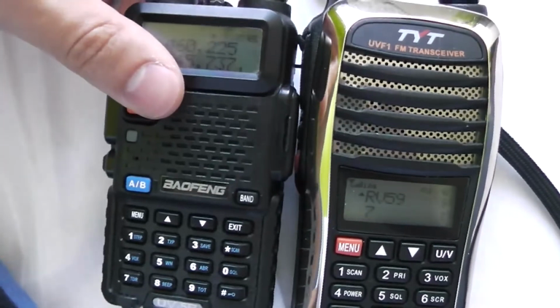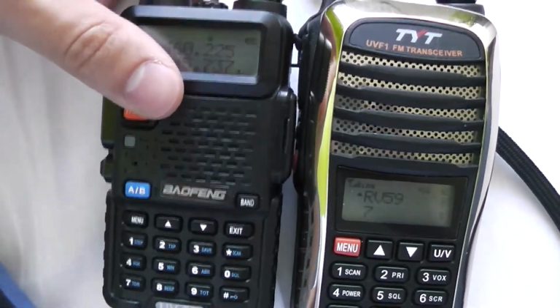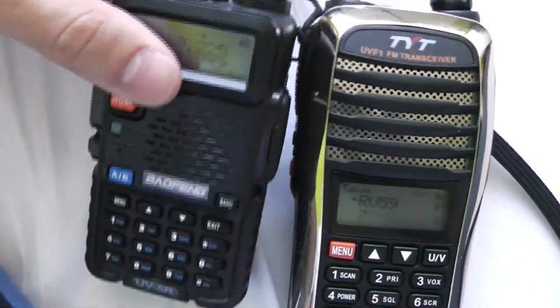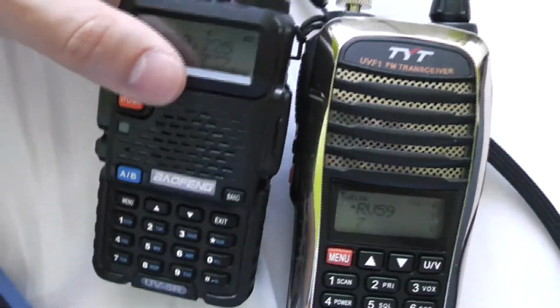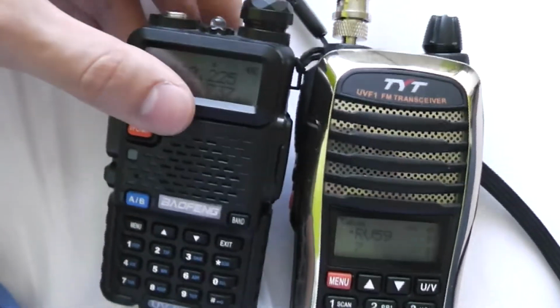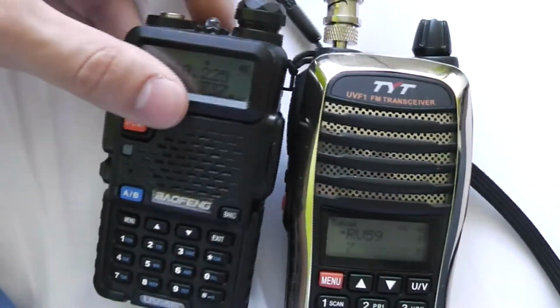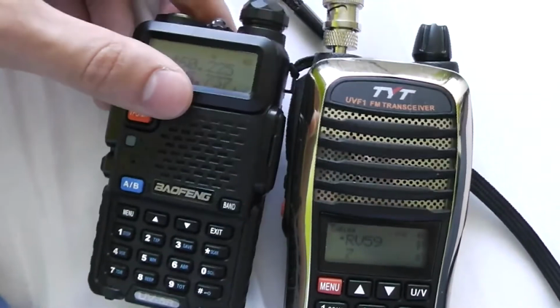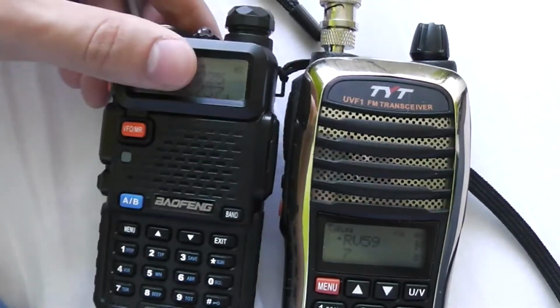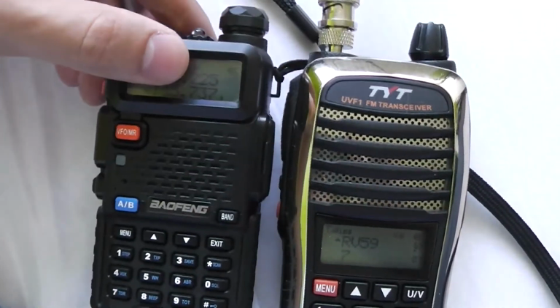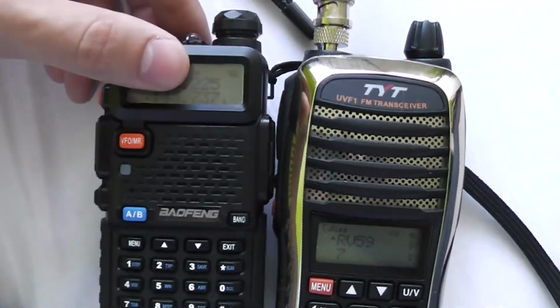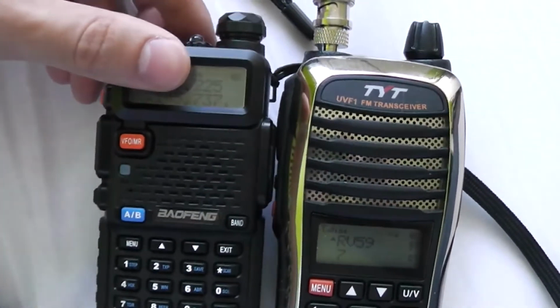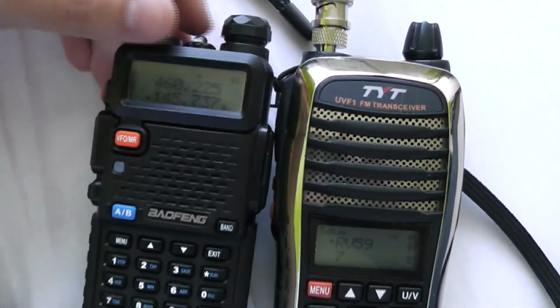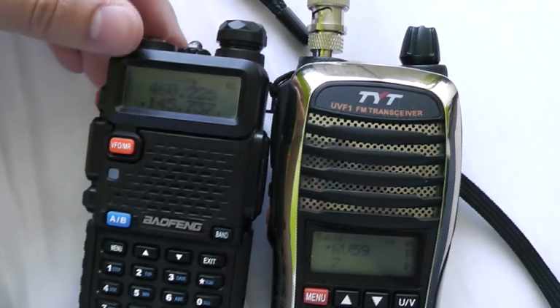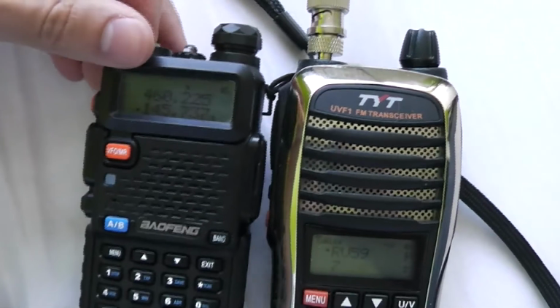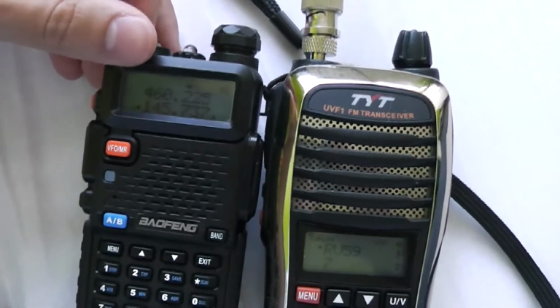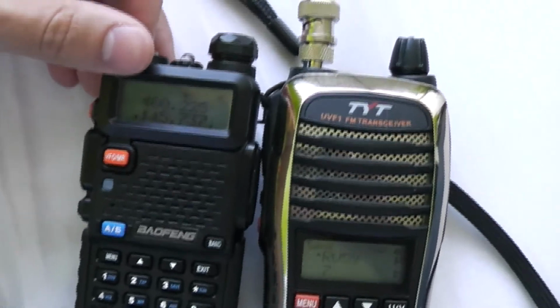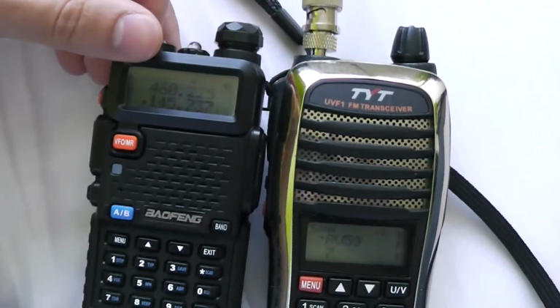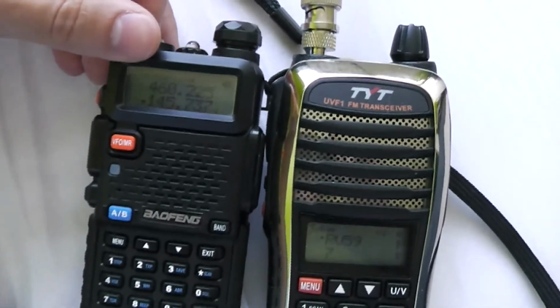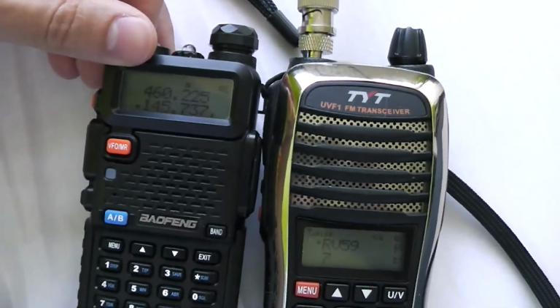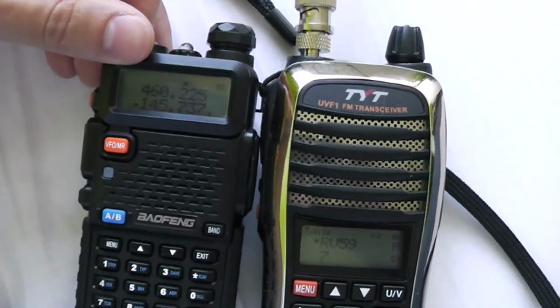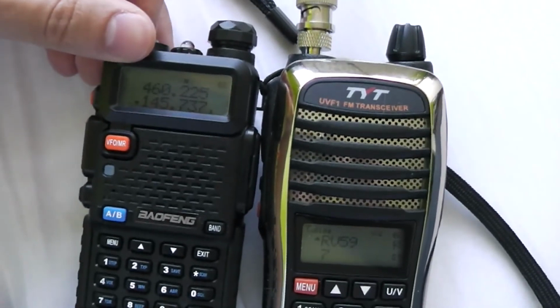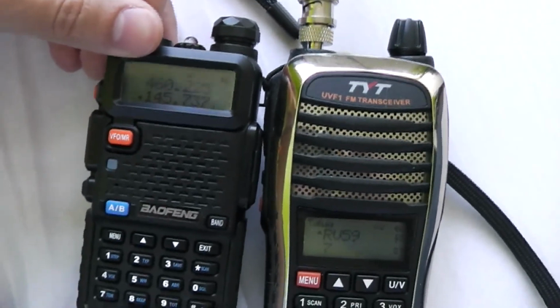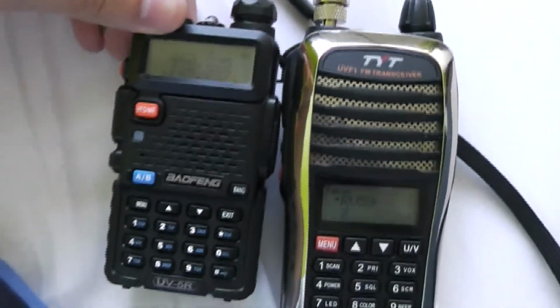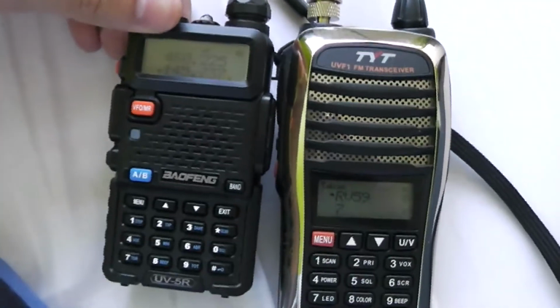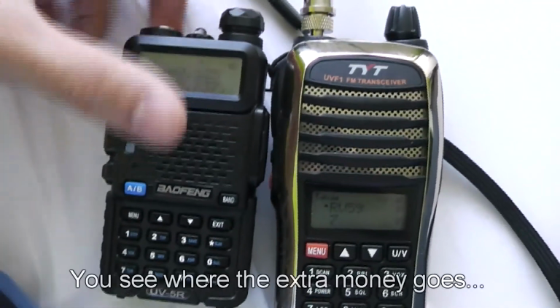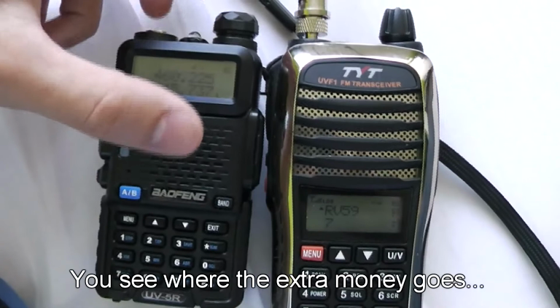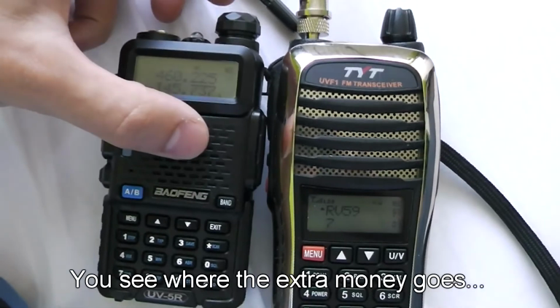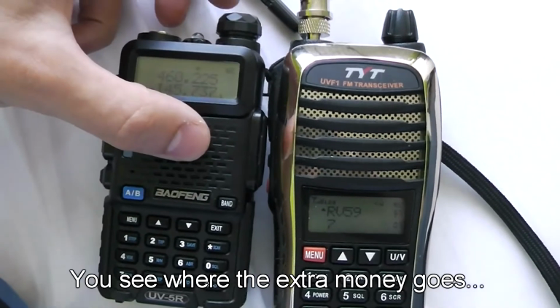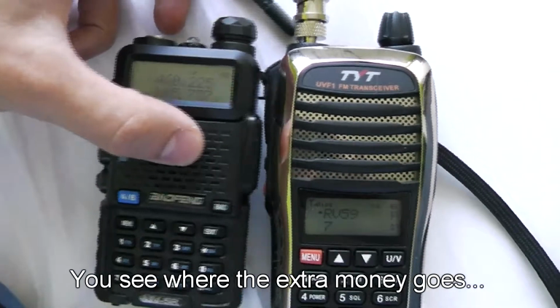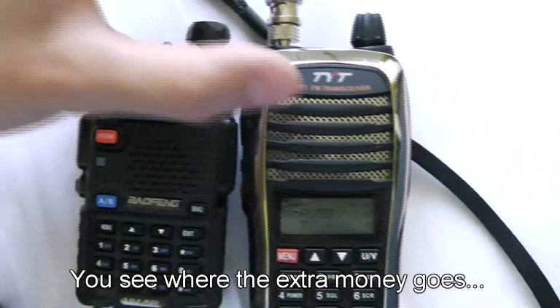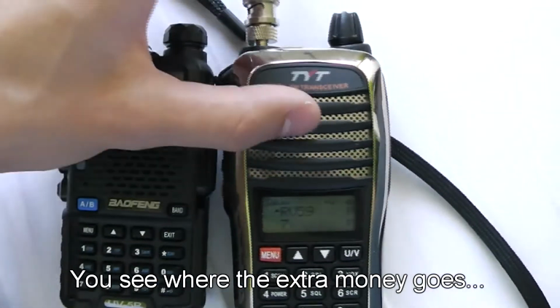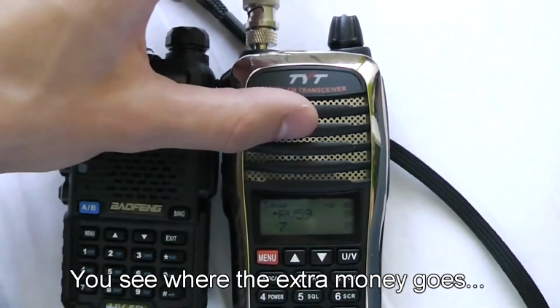Now you might not have noticed much difference between them until now, but it's when you do tests like this that you see that one of them costs £30 and the other costs £60.